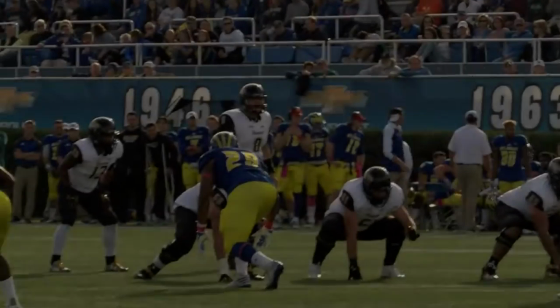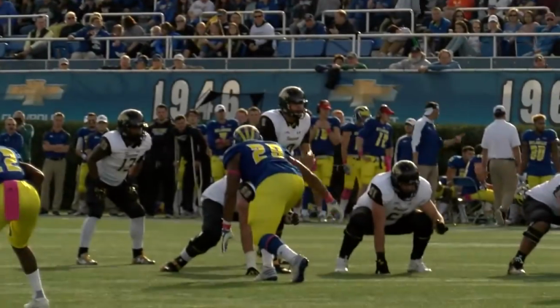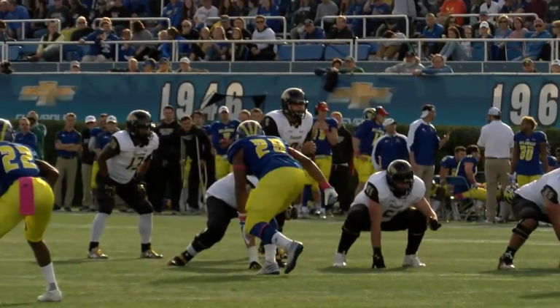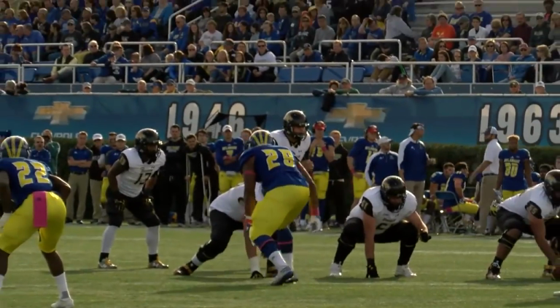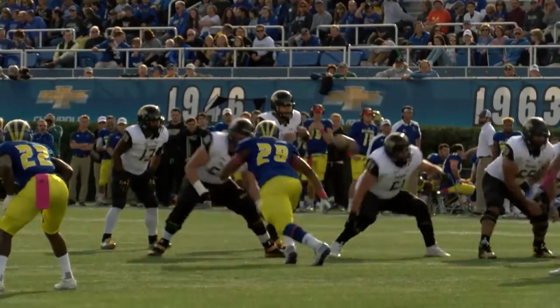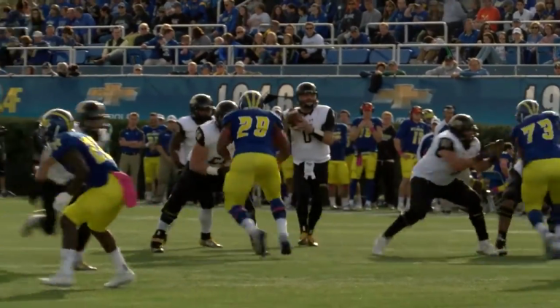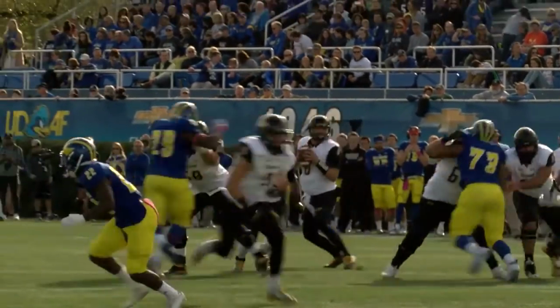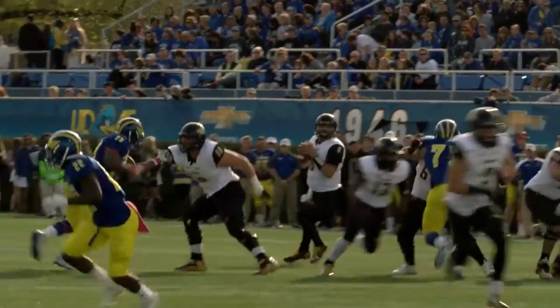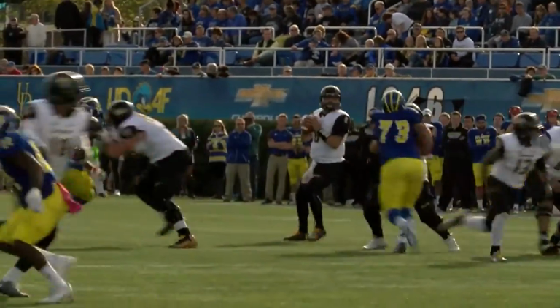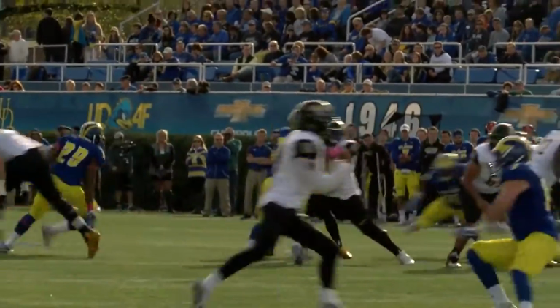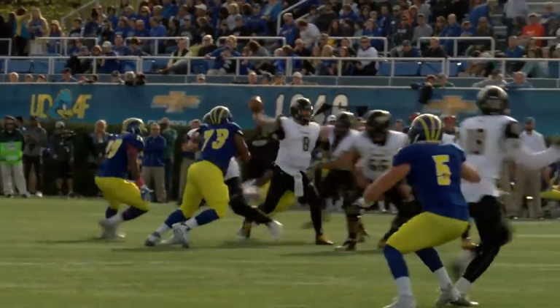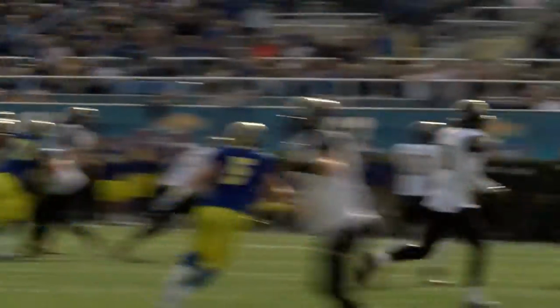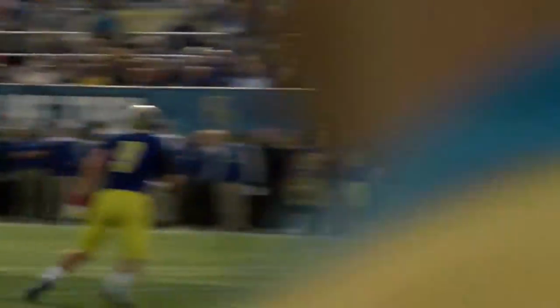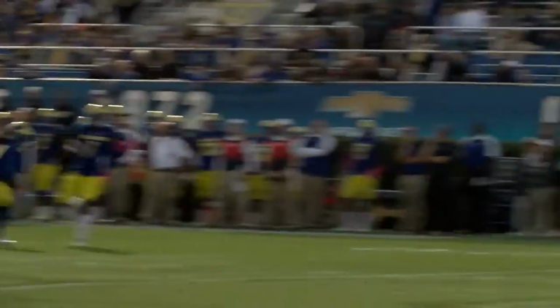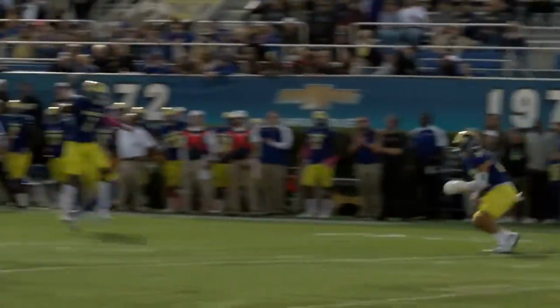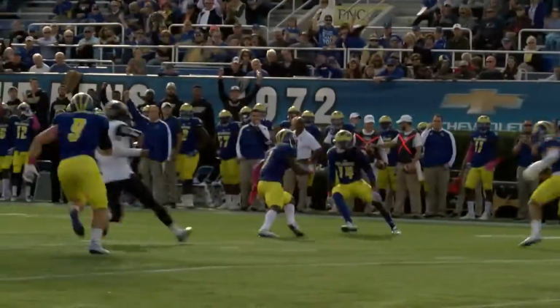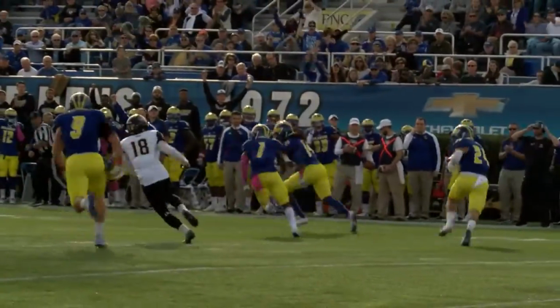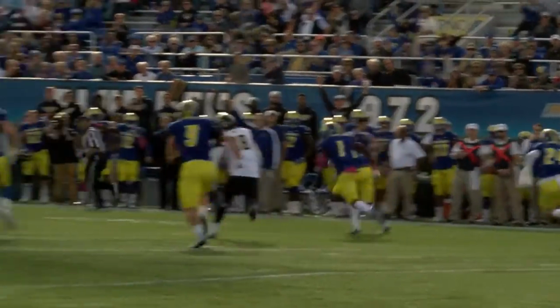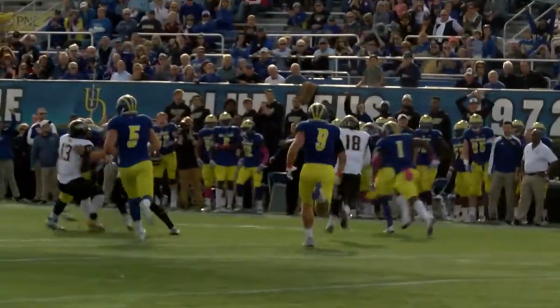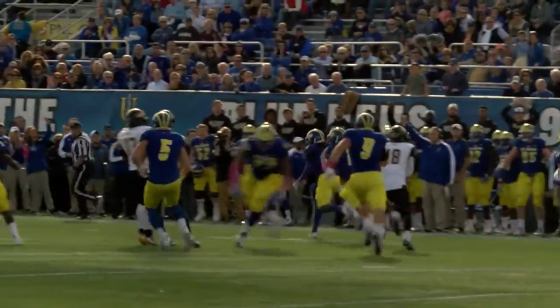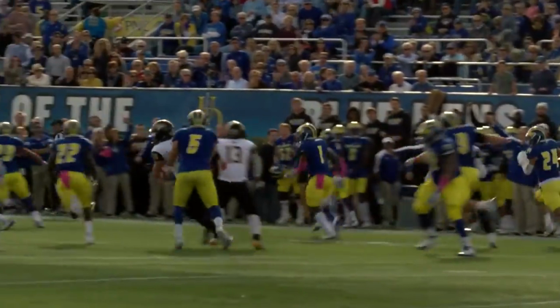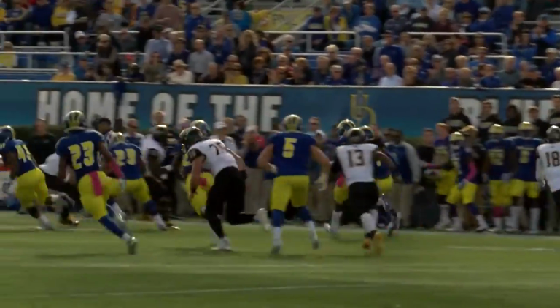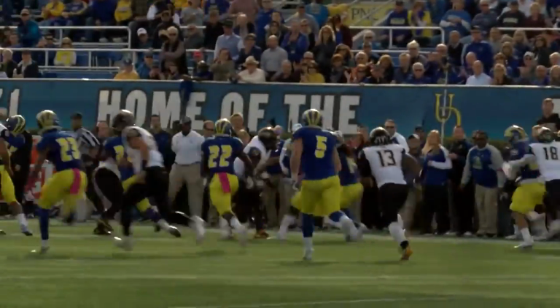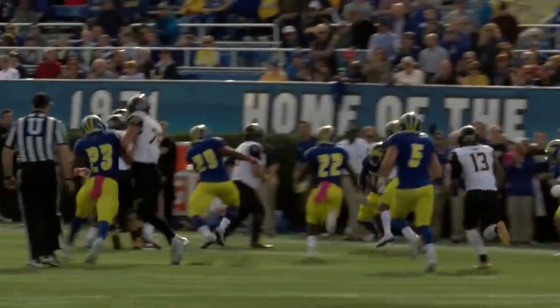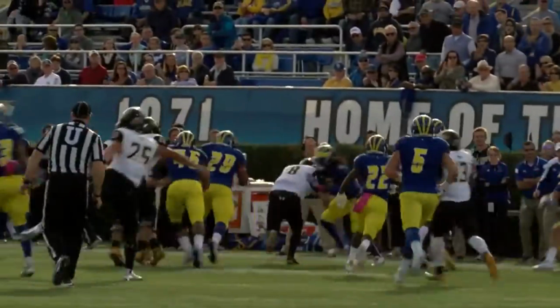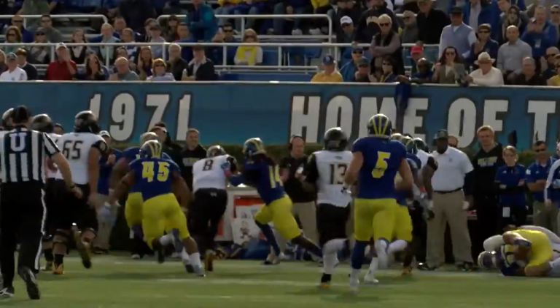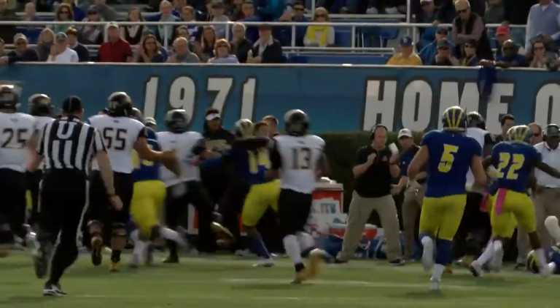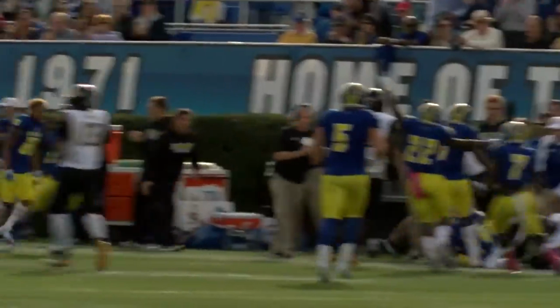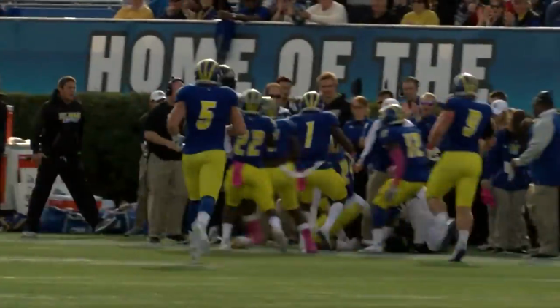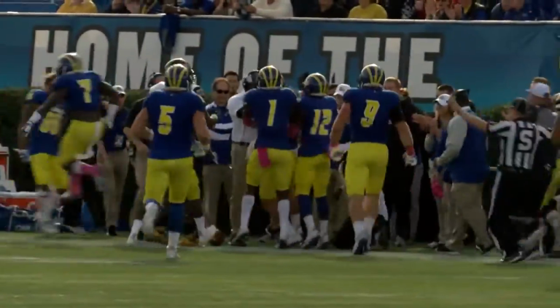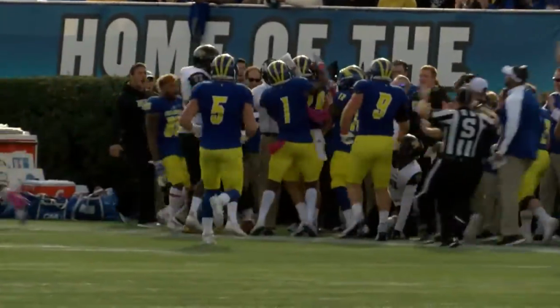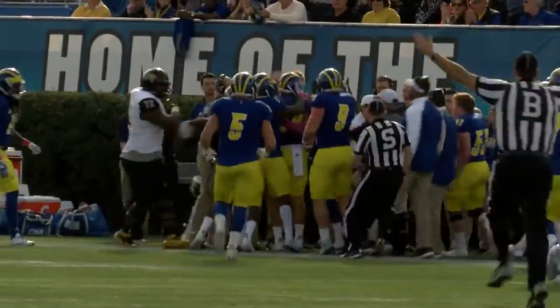Nudson out of the shotgun, Ellis dropping back, has all day, fires across the middle — intercepted at the 15 yard line! He takes it to the 20, 25, 30, and all the way up to the 42 yard line.